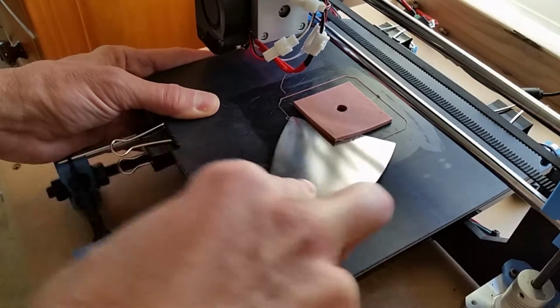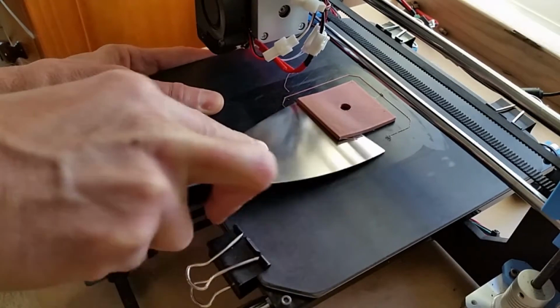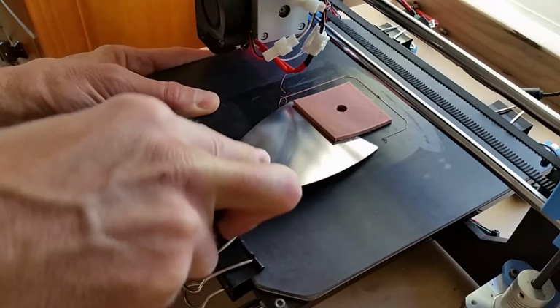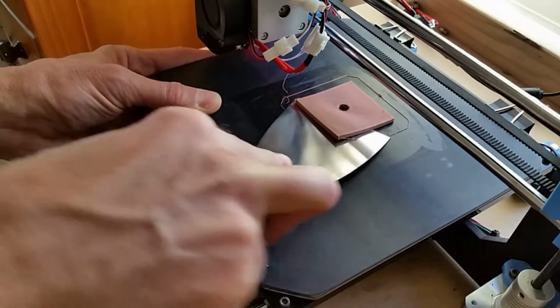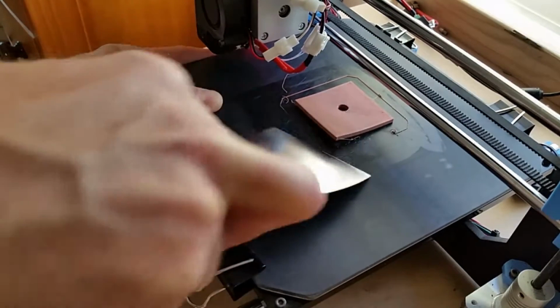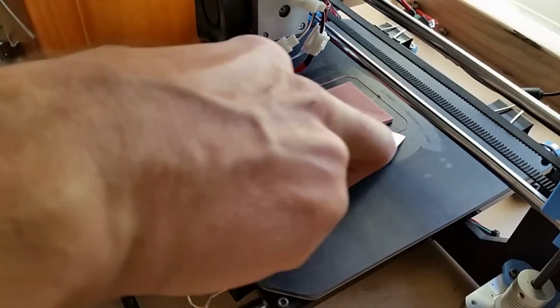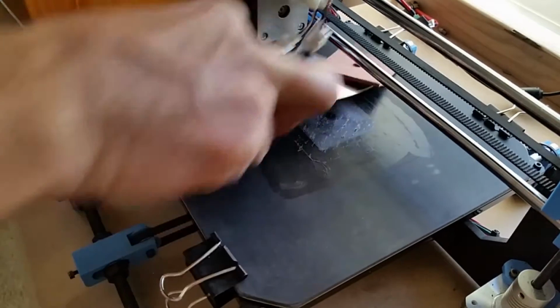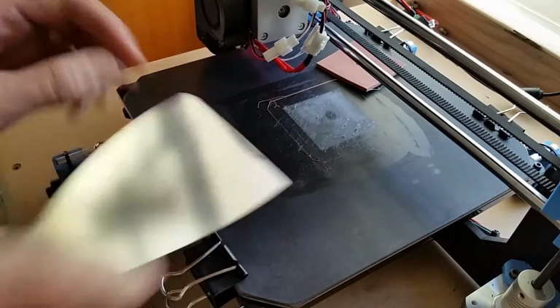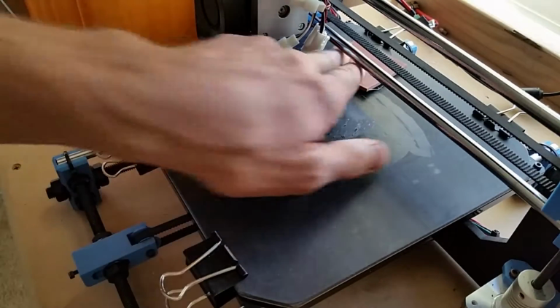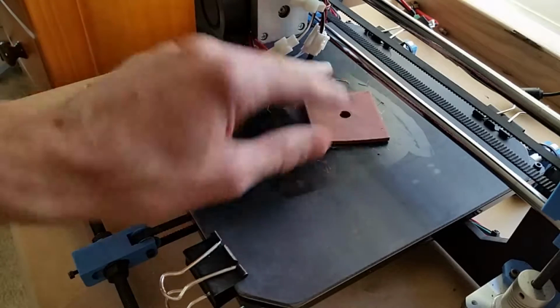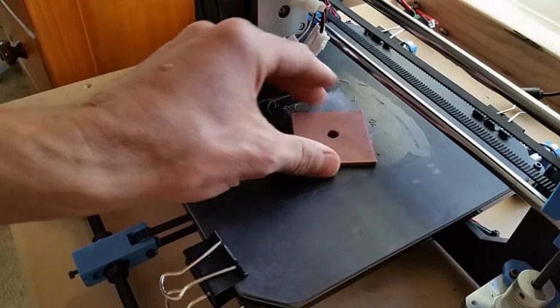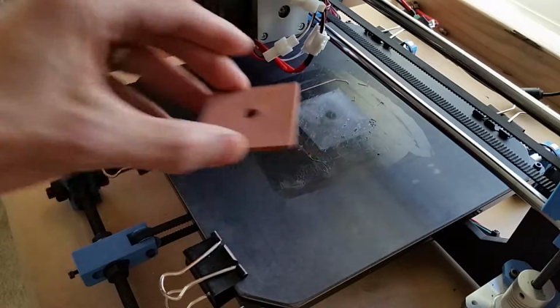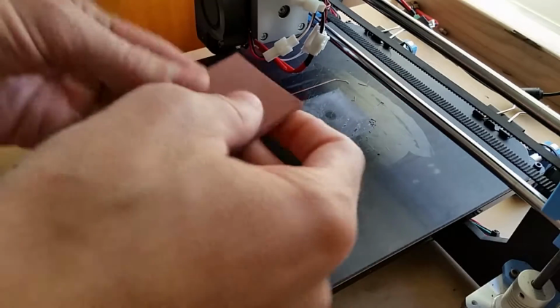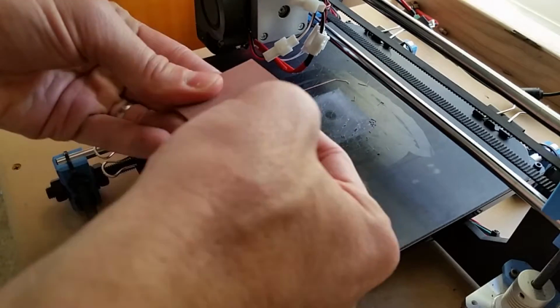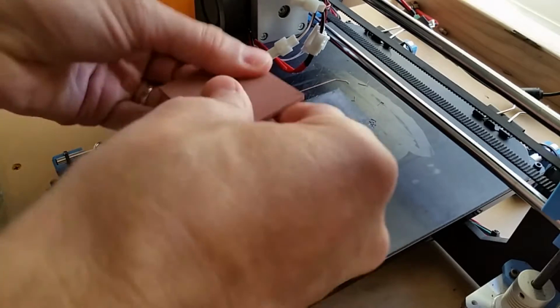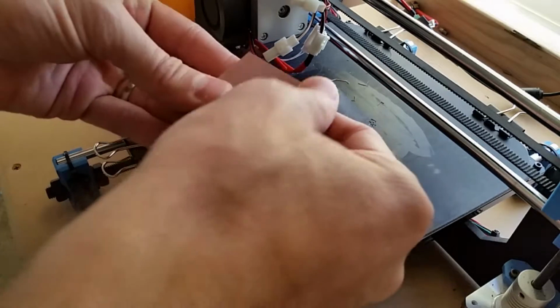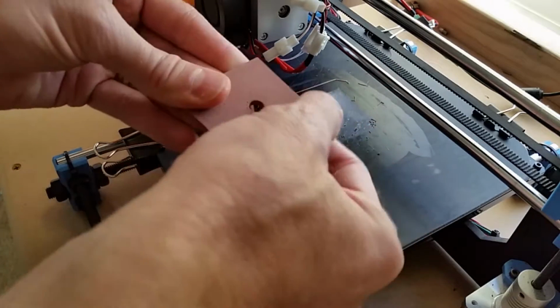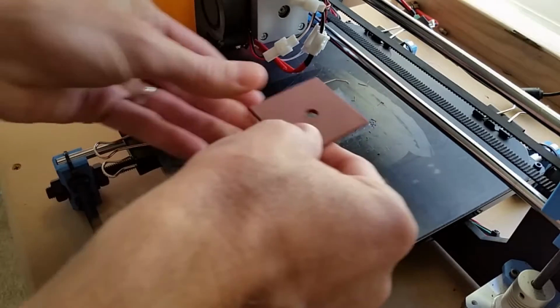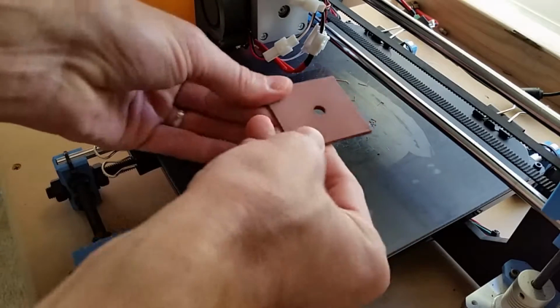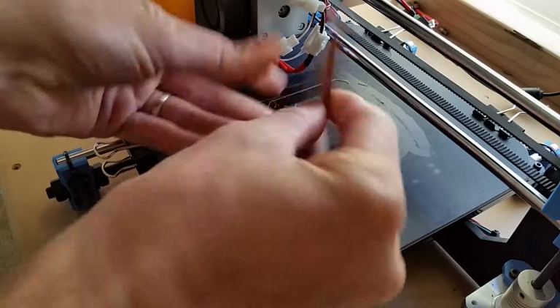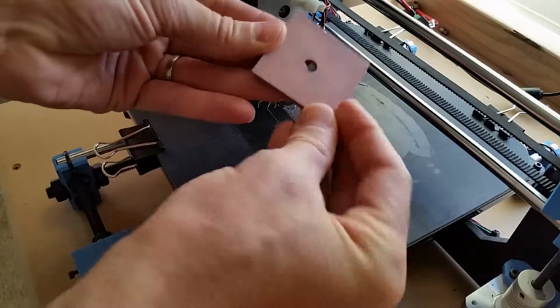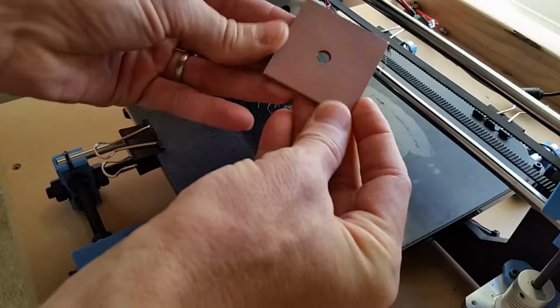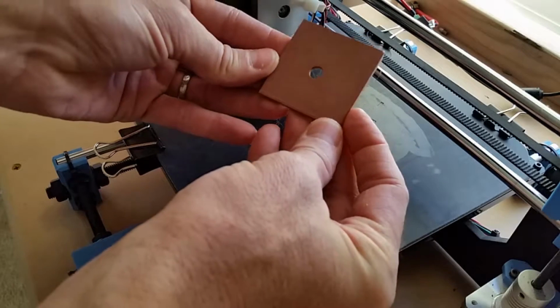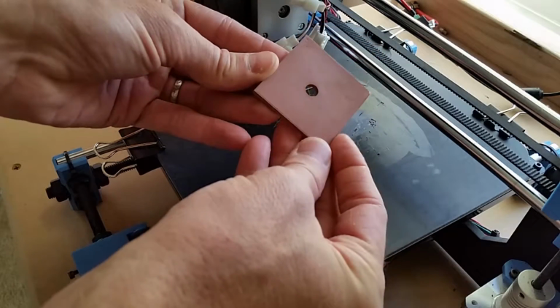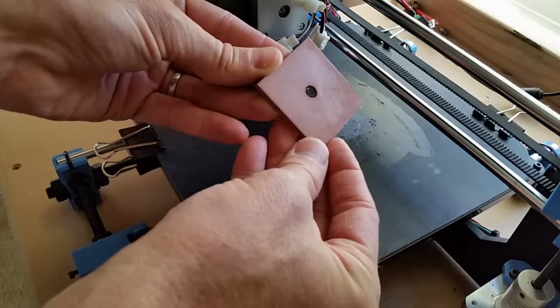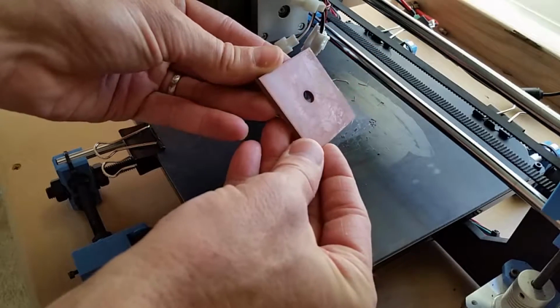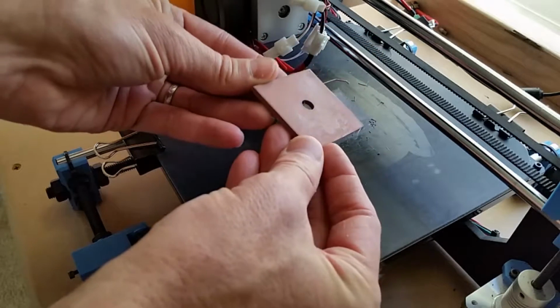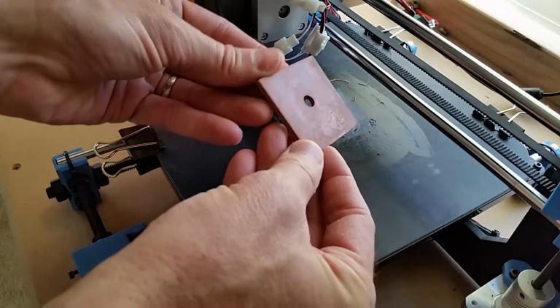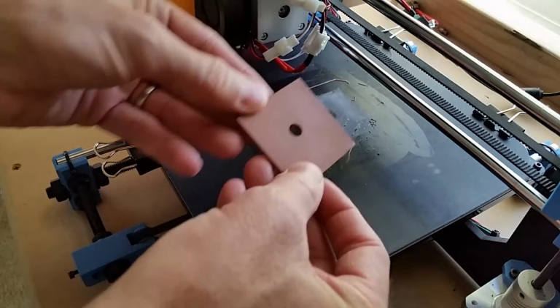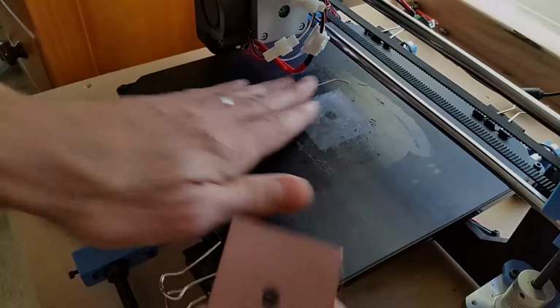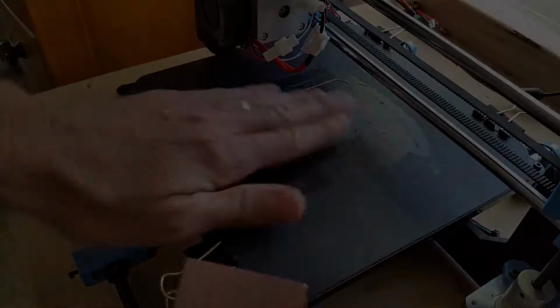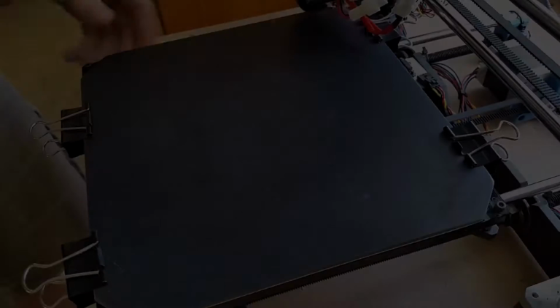So this video has three examples. The first one you've been watching here is copper fill. I didn't let it cool very much, so it was pretty soft when I scraped it off. But you can see the bottom of it — the finish looks pretty good. It had a little bit of glue on it, but you're typically going to sand copper fill anyway.